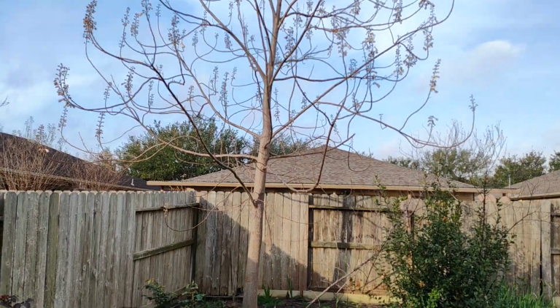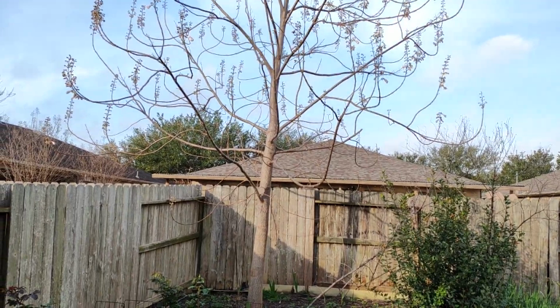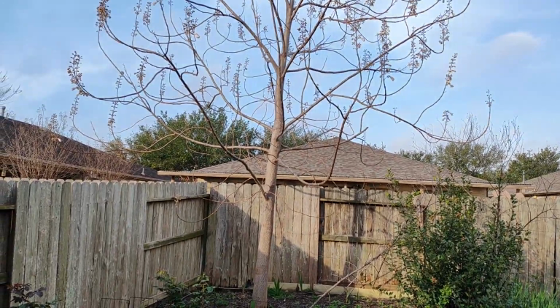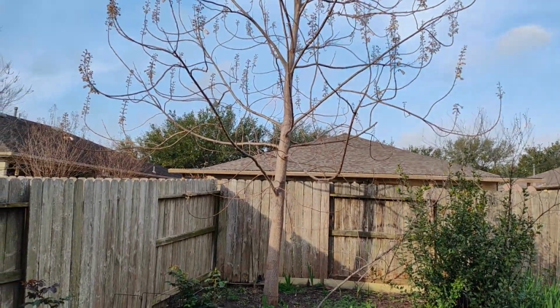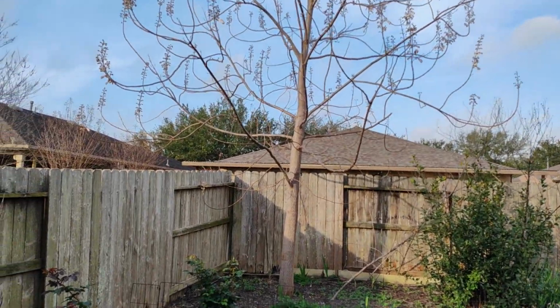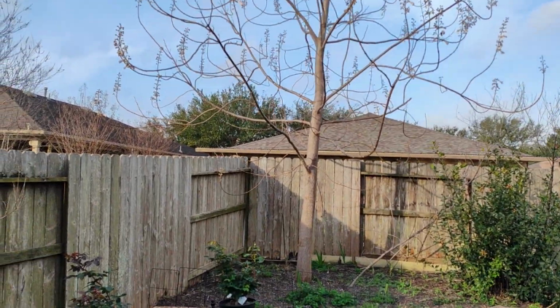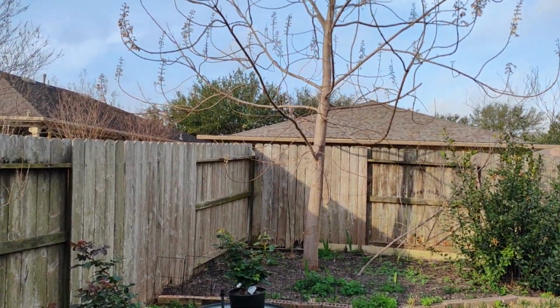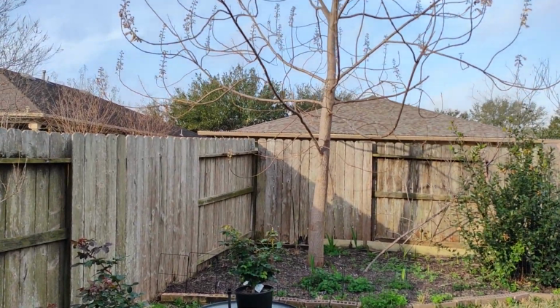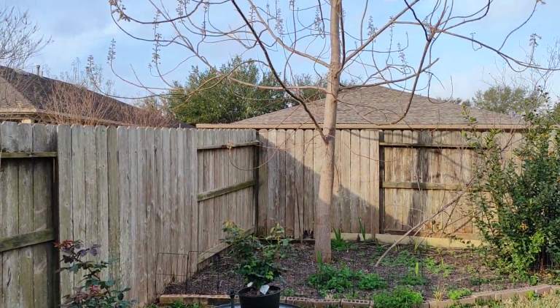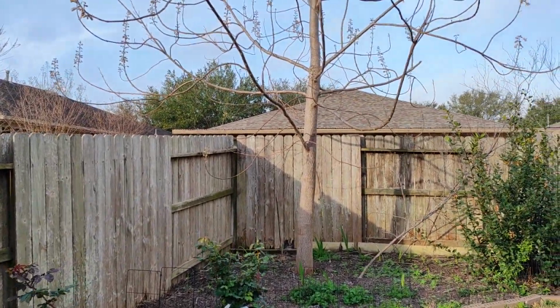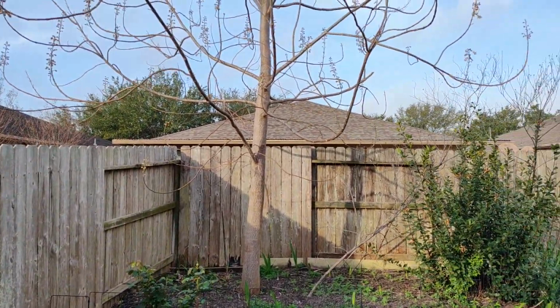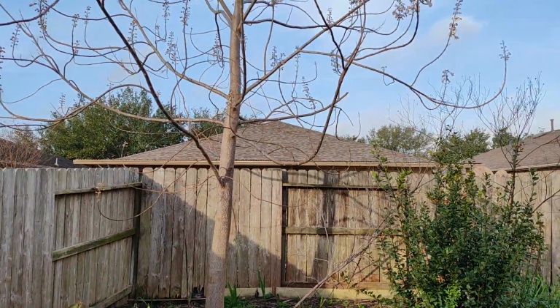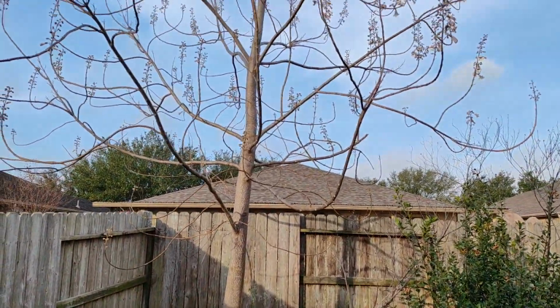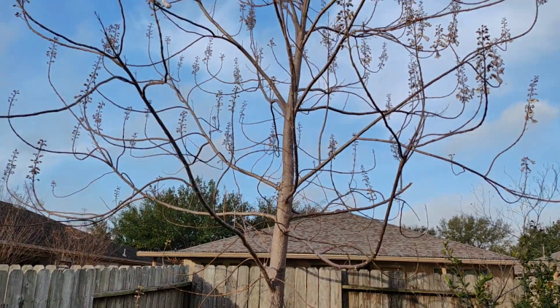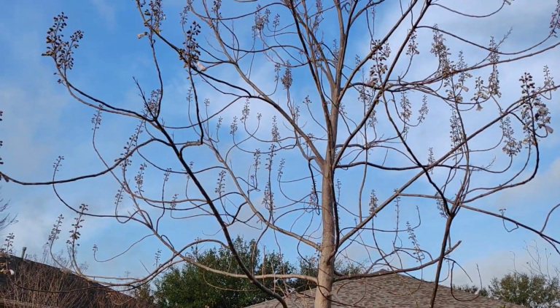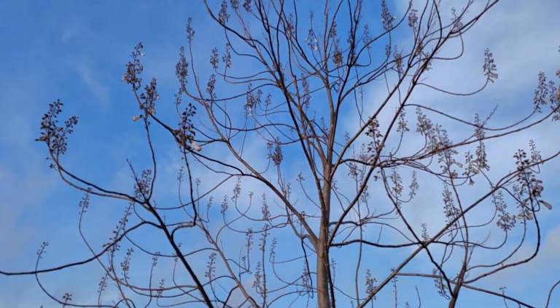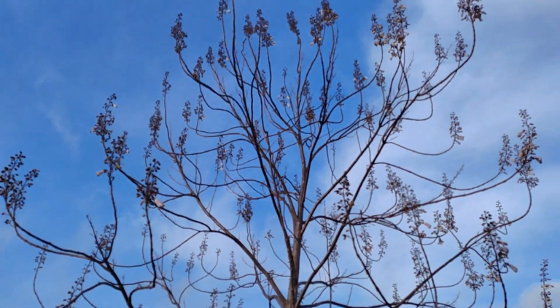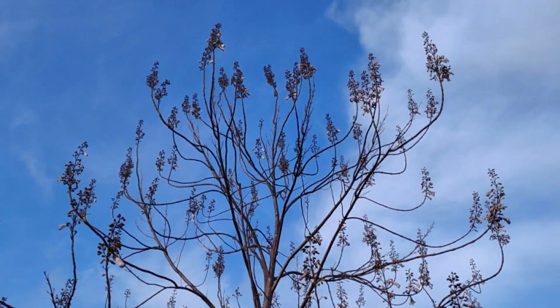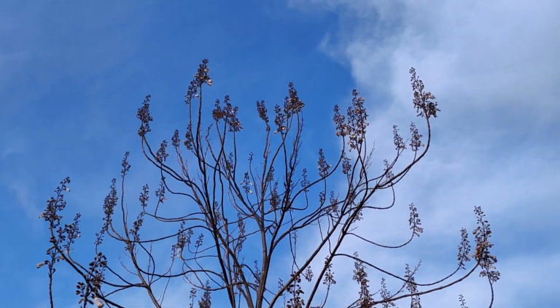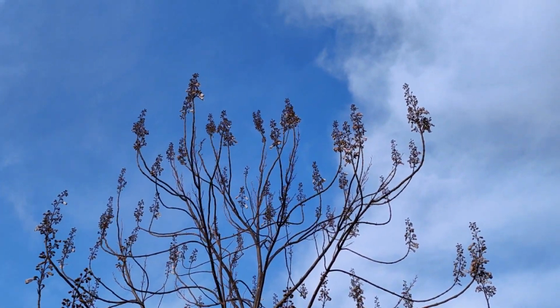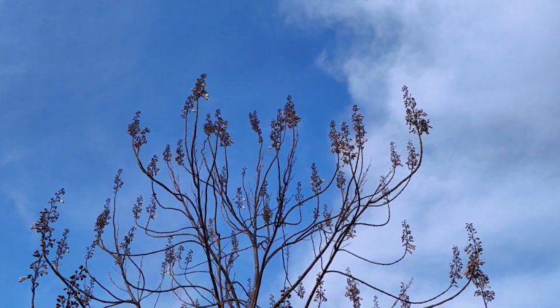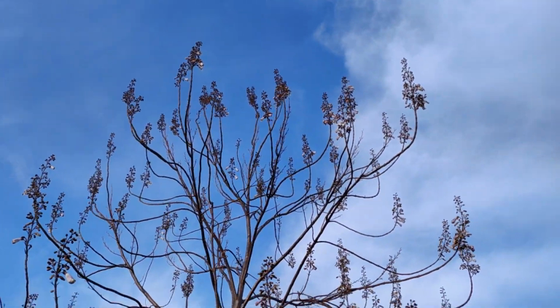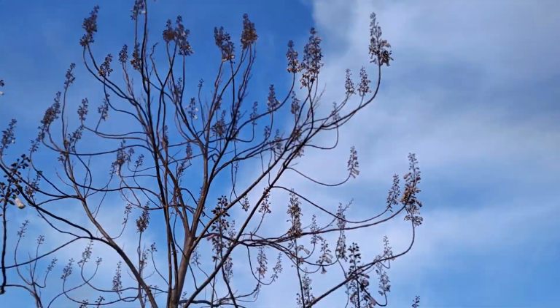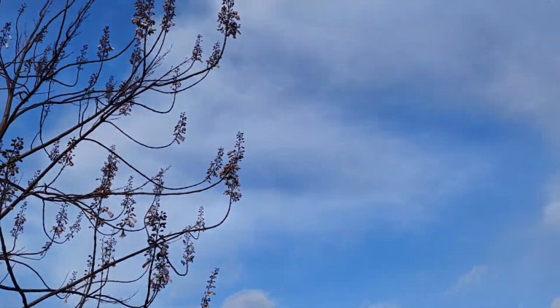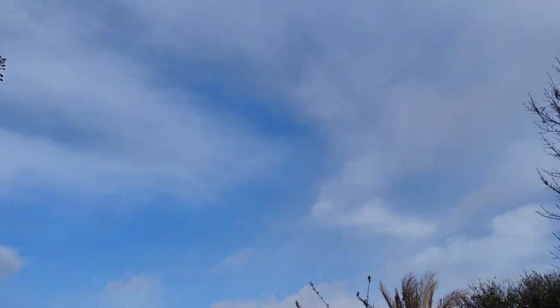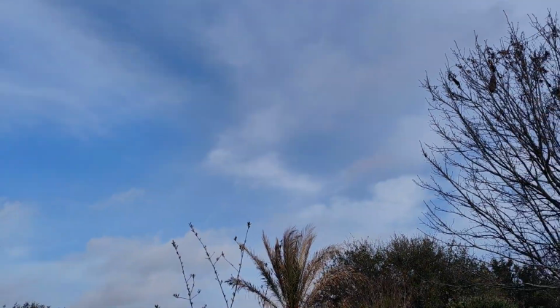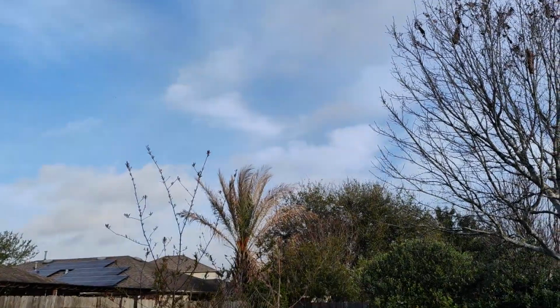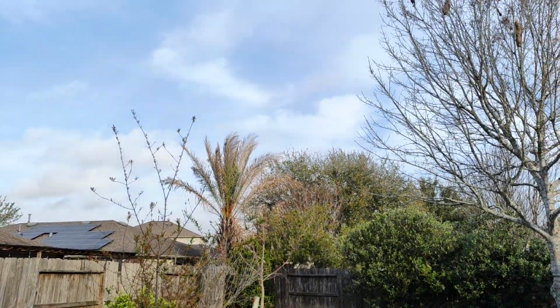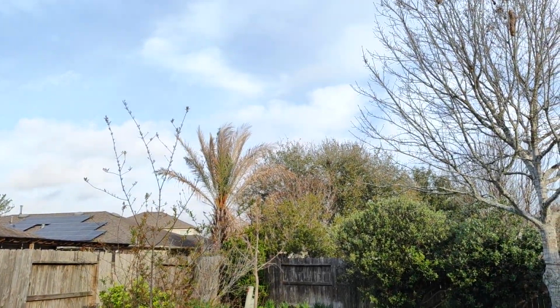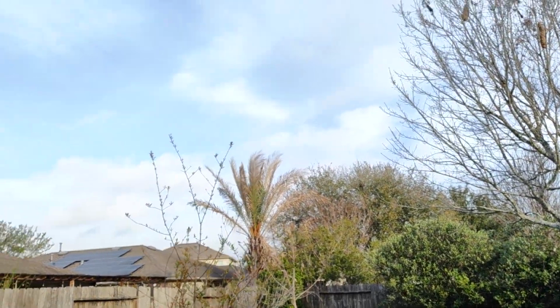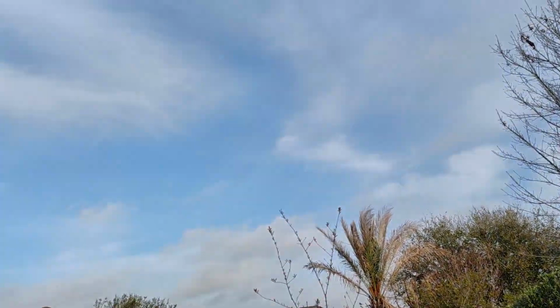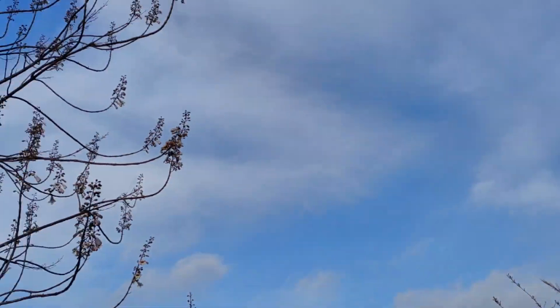Welcome back to How It's Done. We're gonna do a quick update on the Arctic Empress tree. This is about three years old at this point, and it's at the point where it's the highest tree in the neighborhood.